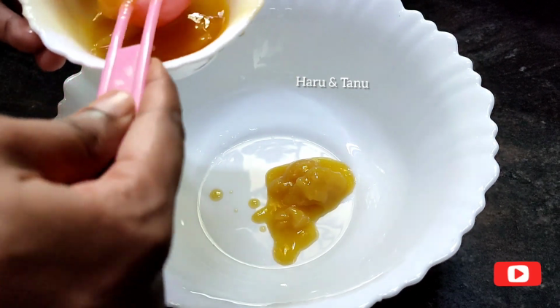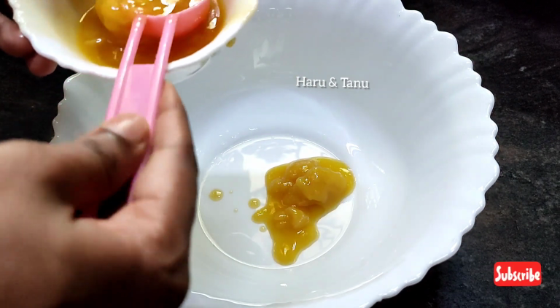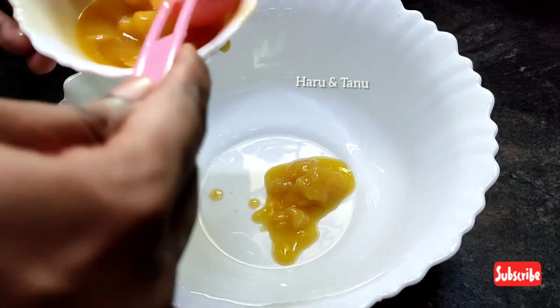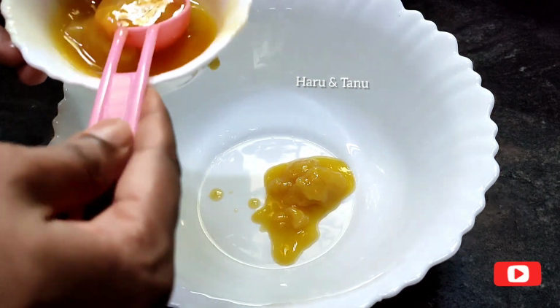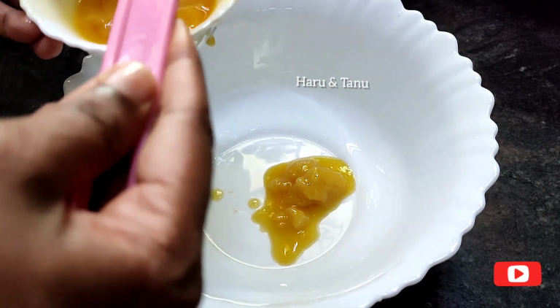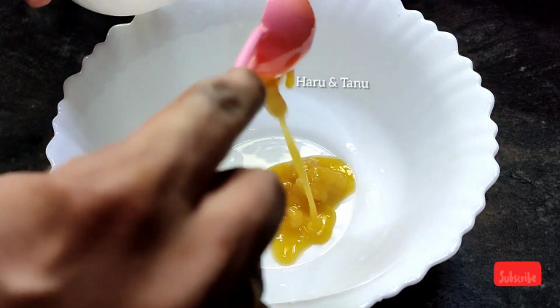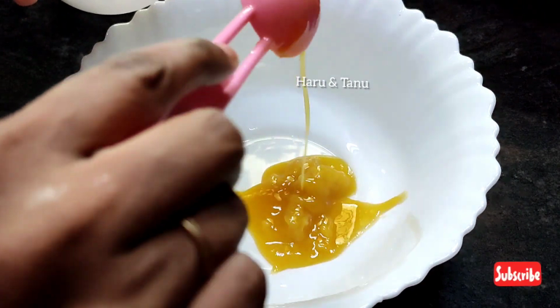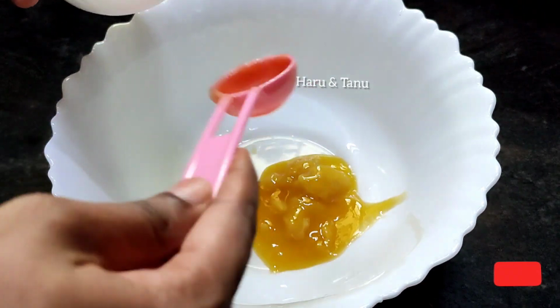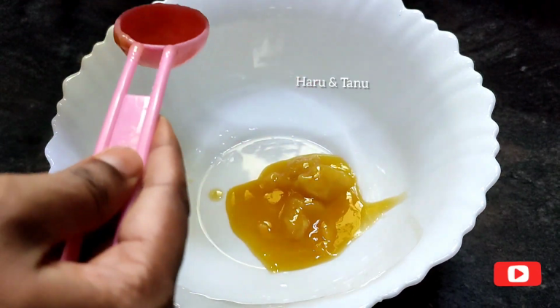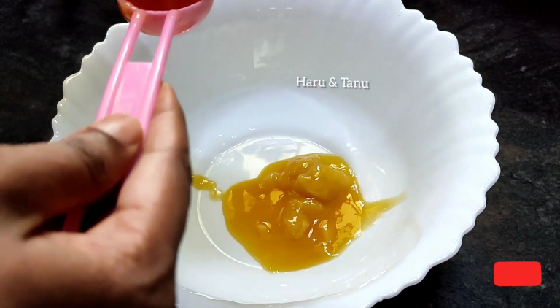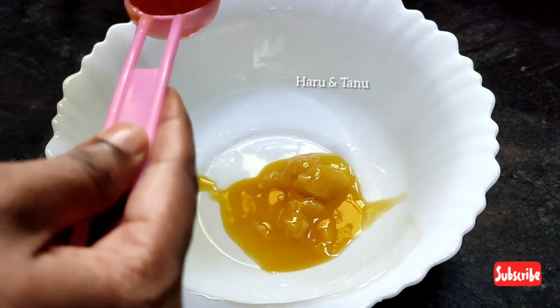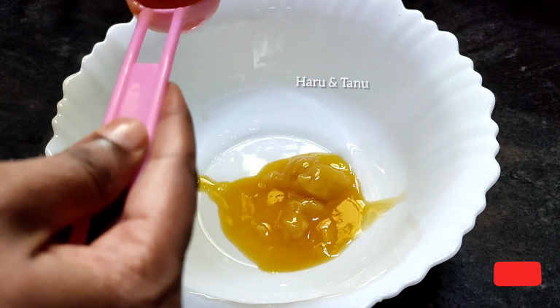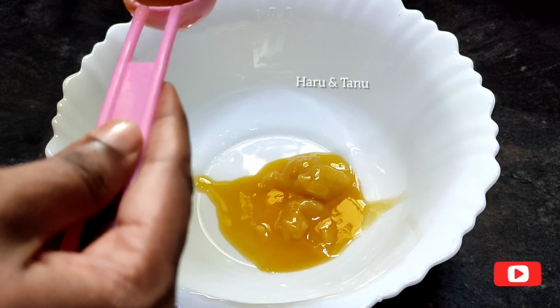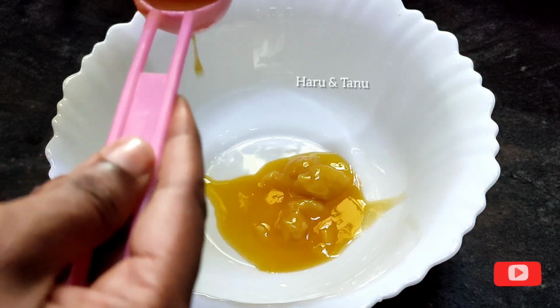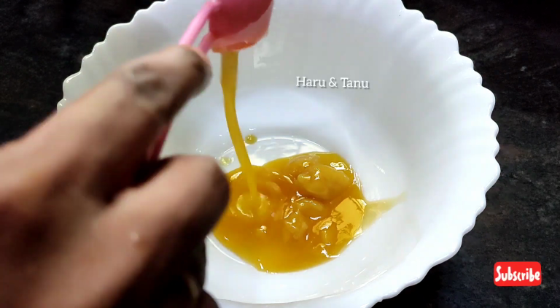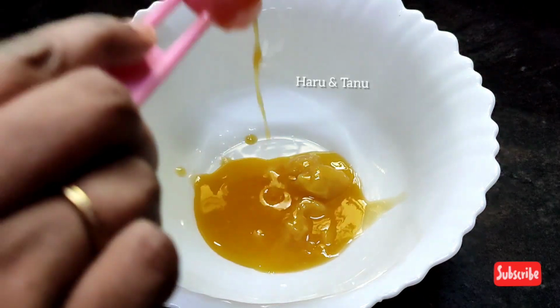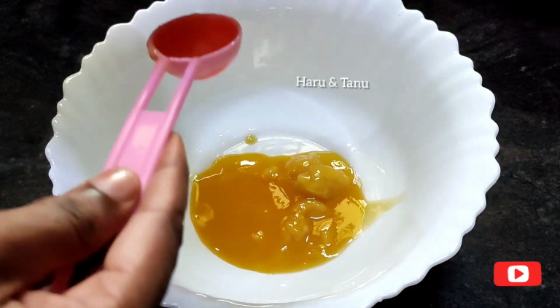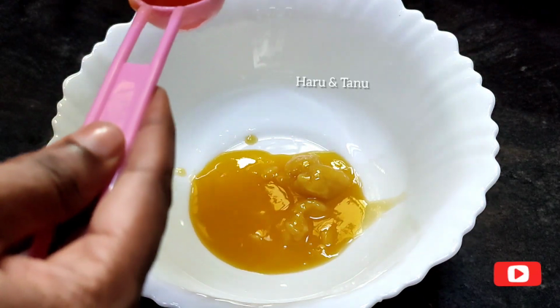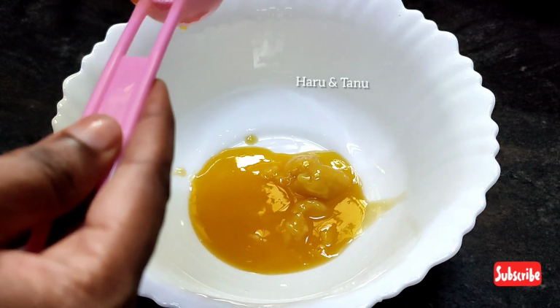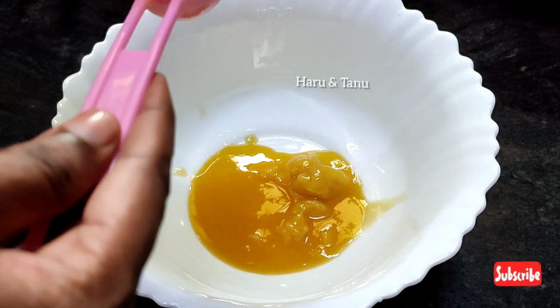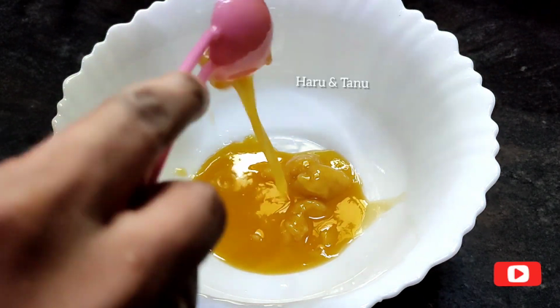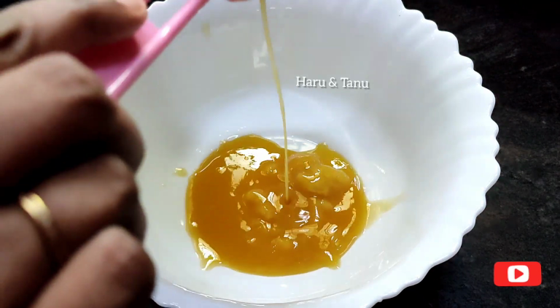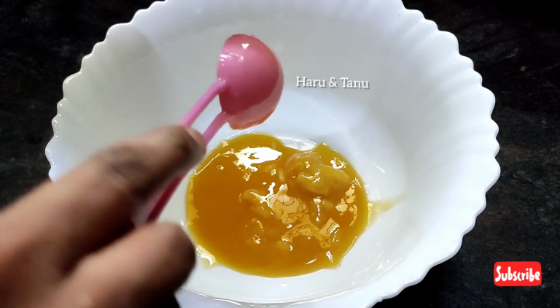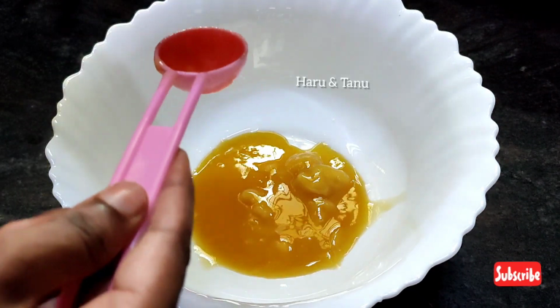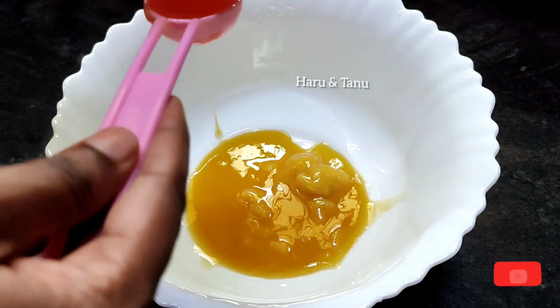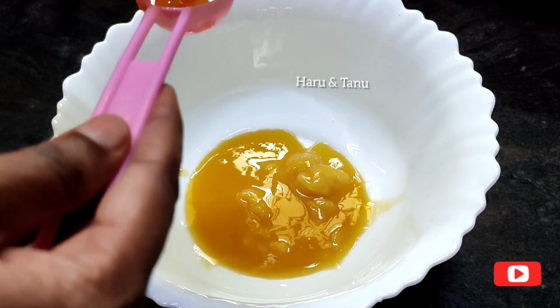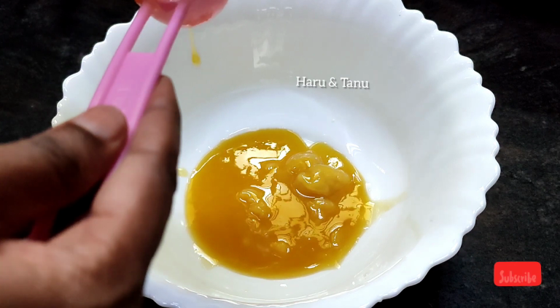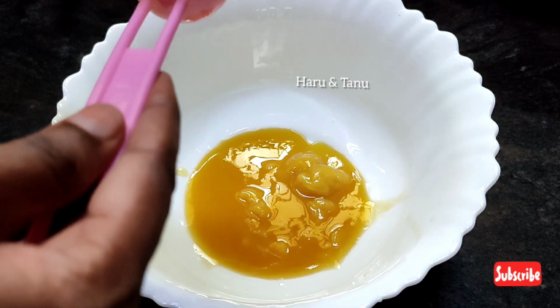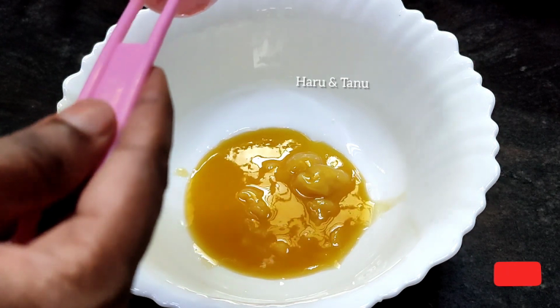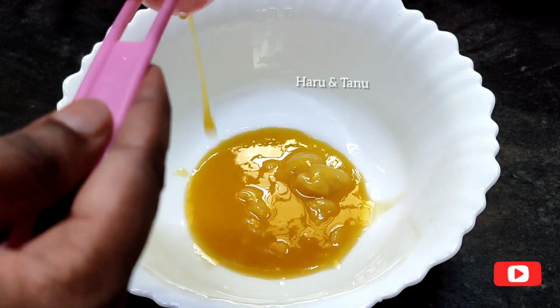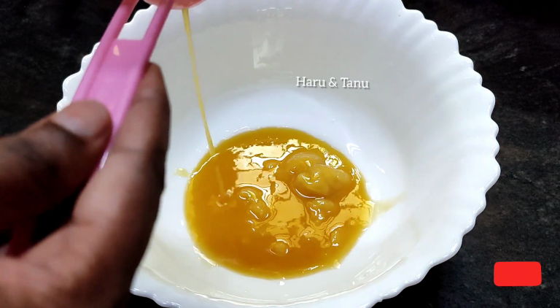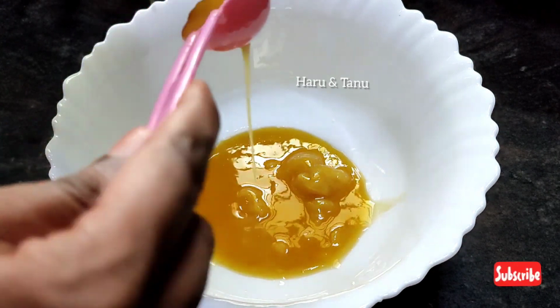We will start preparing the cookies. The cookies are very healthy.